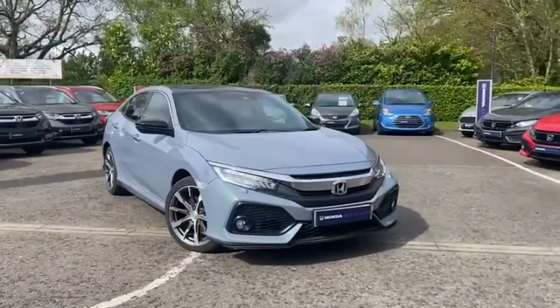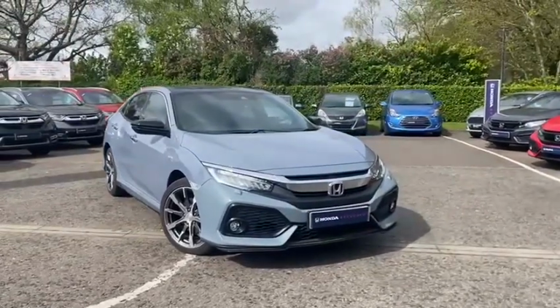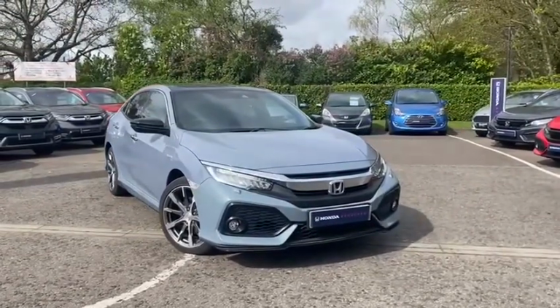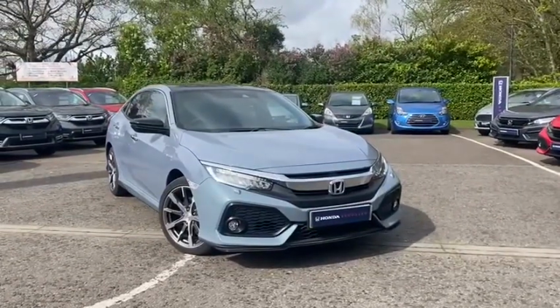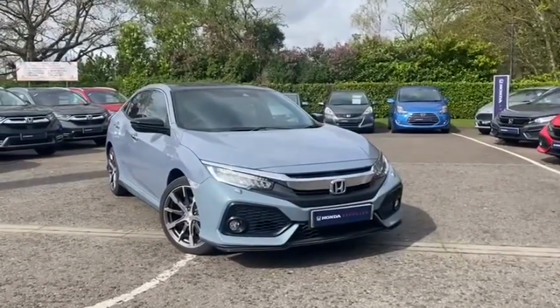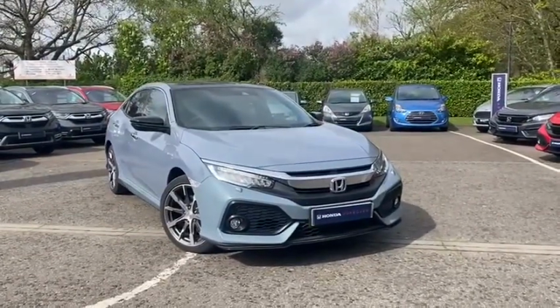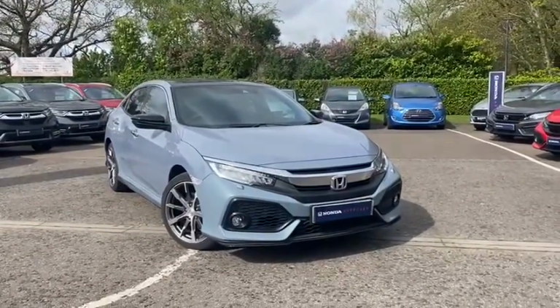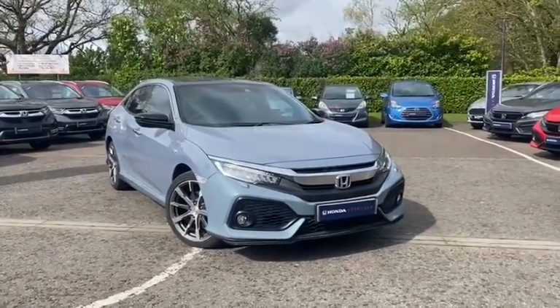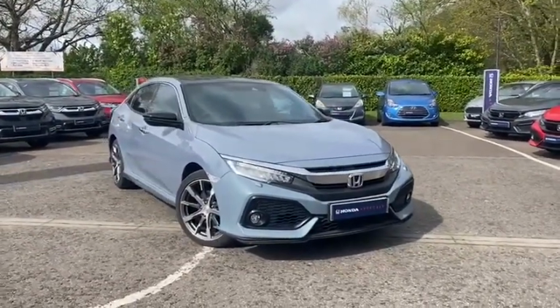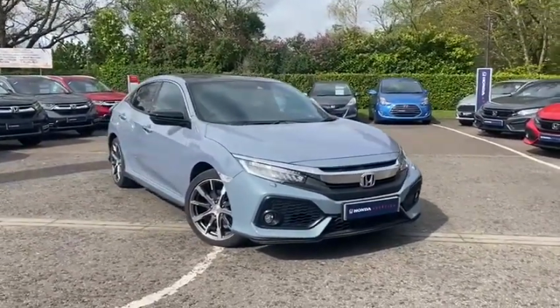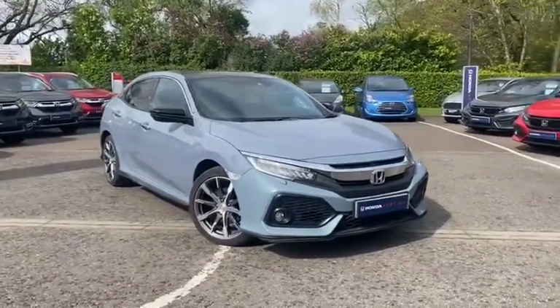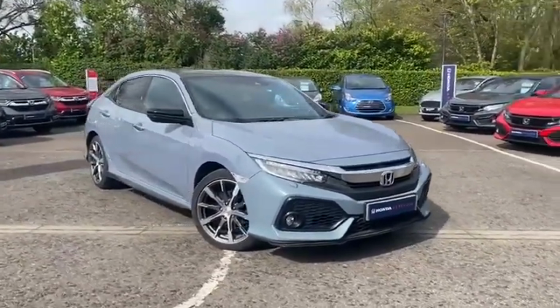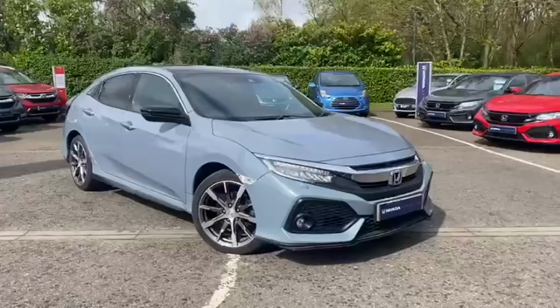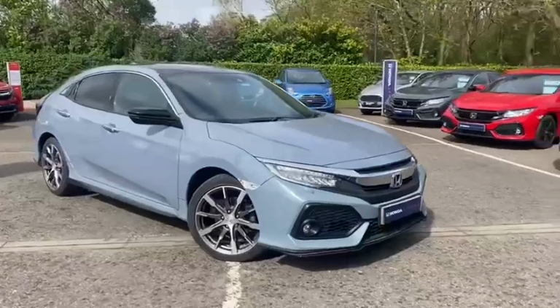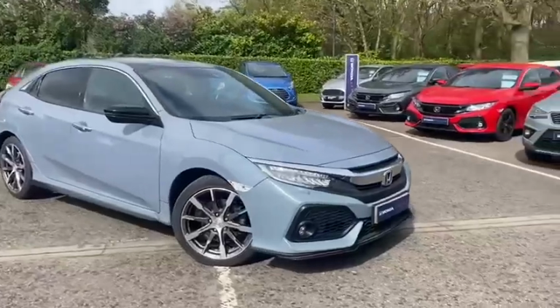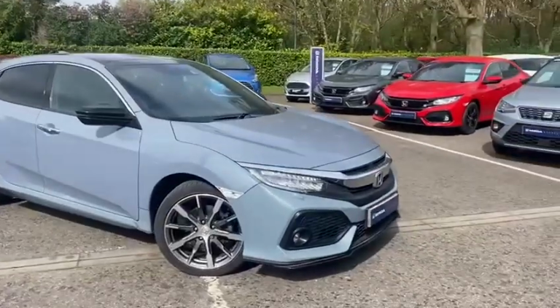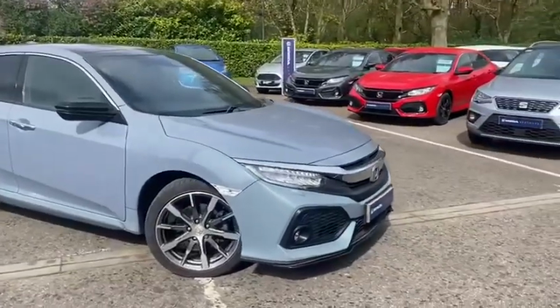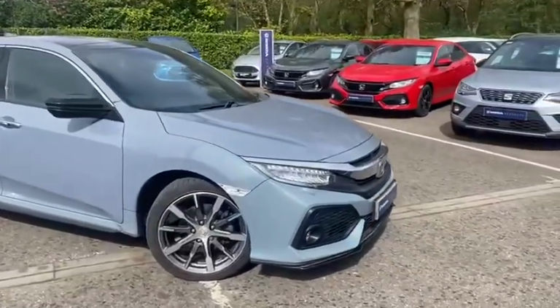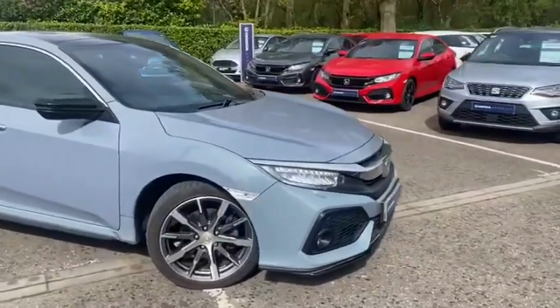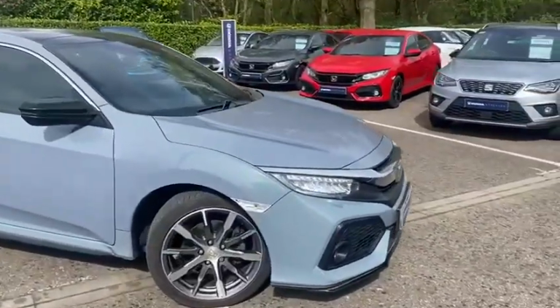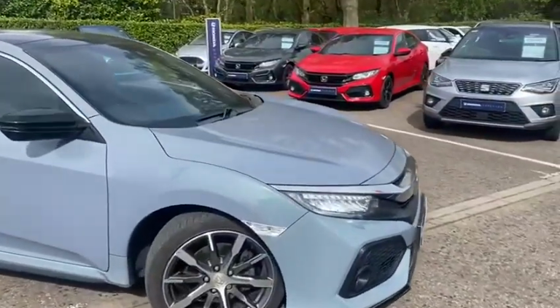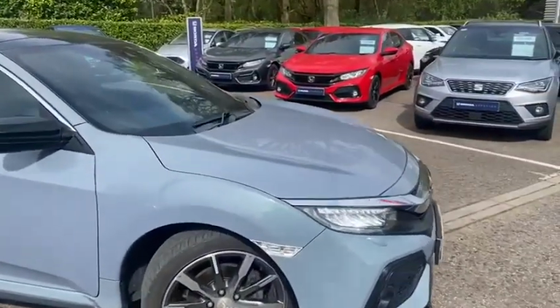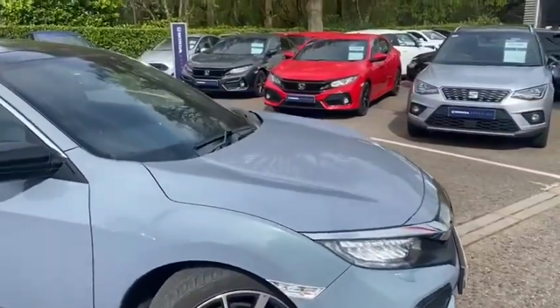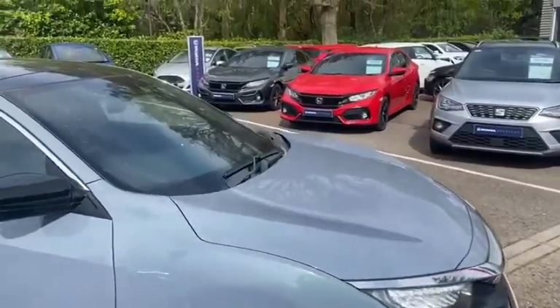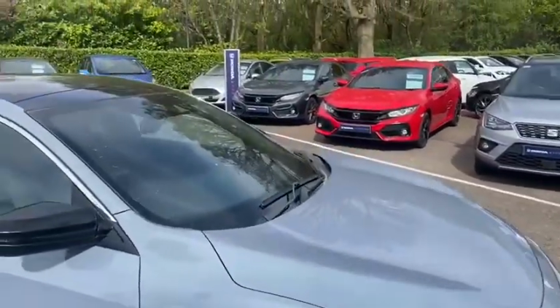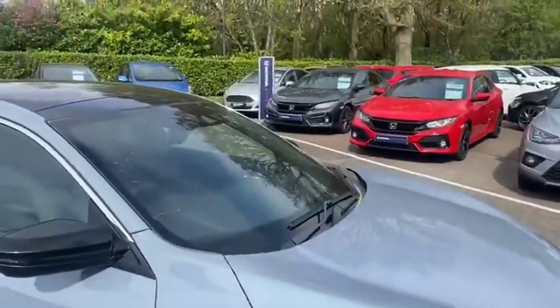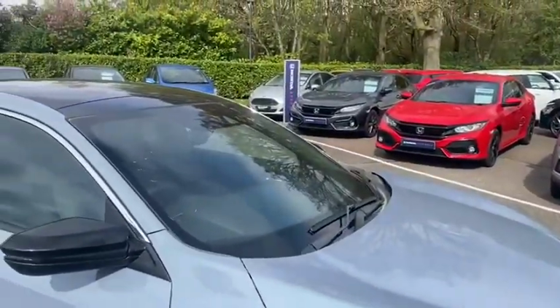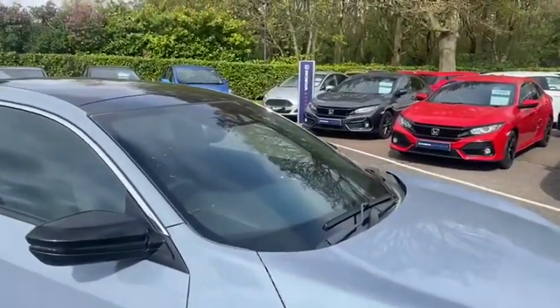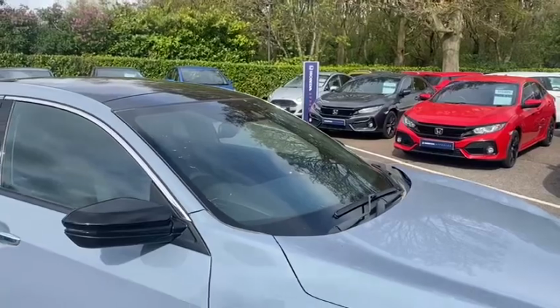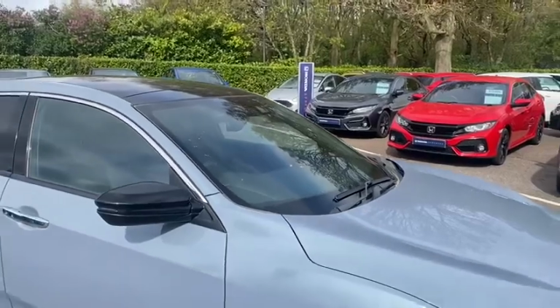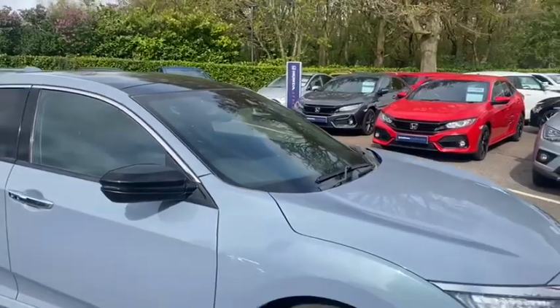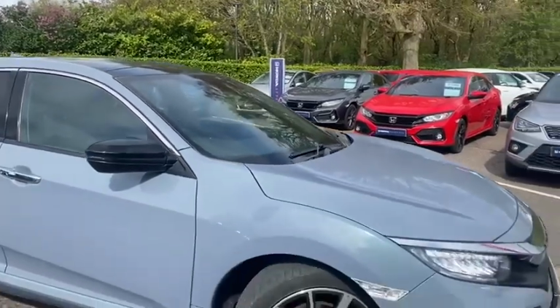So to start with, you've got the super stylish sonic grey paint. You've also got automatic LED headlights with automatic full beam and daytime running lights. You've got automatic rain sensing windscreen wipers.